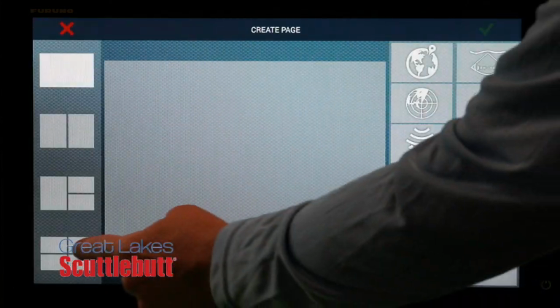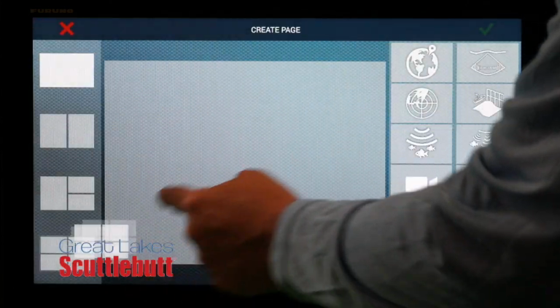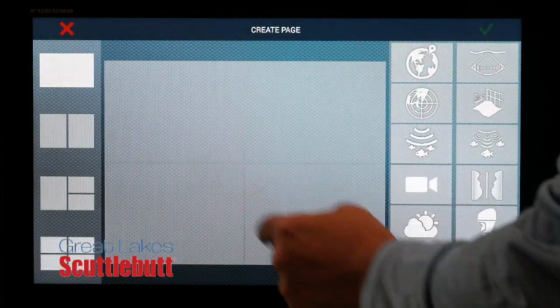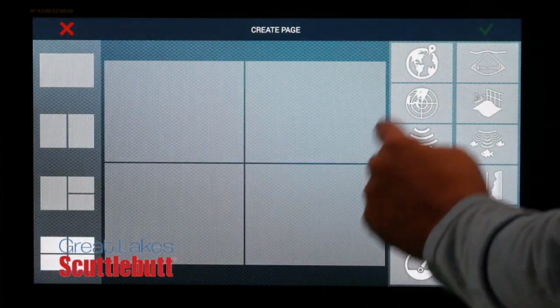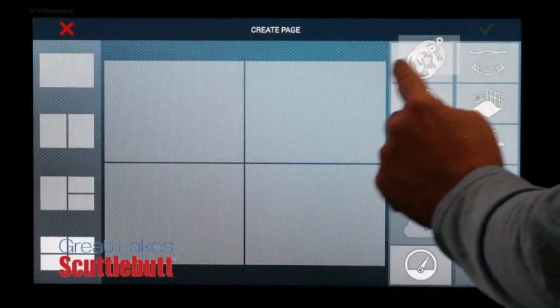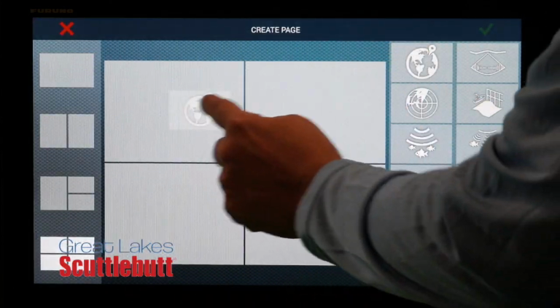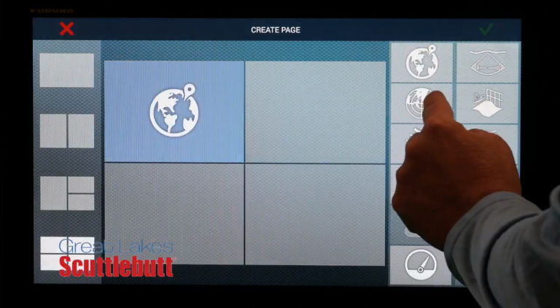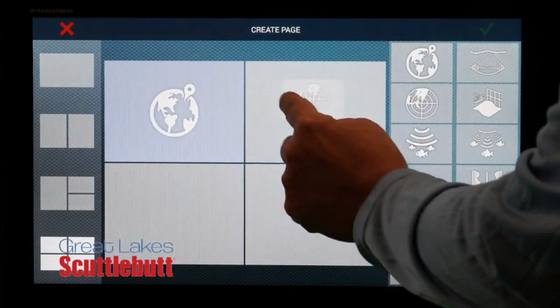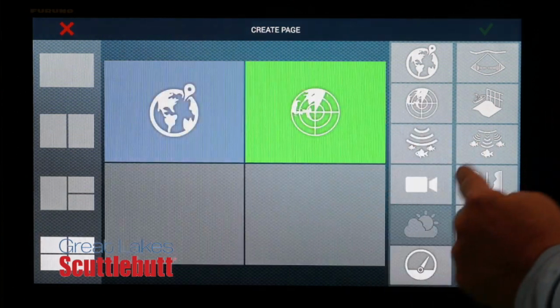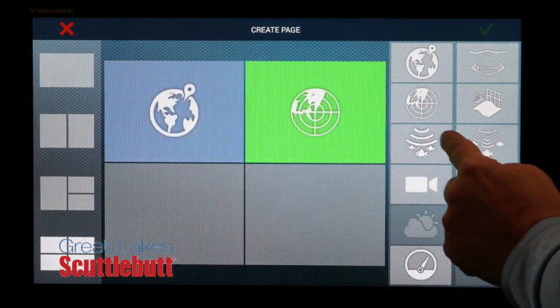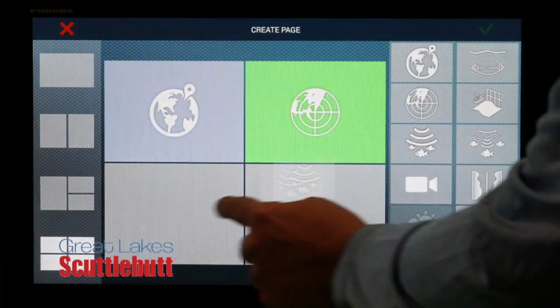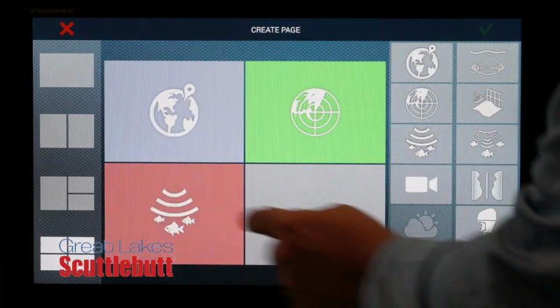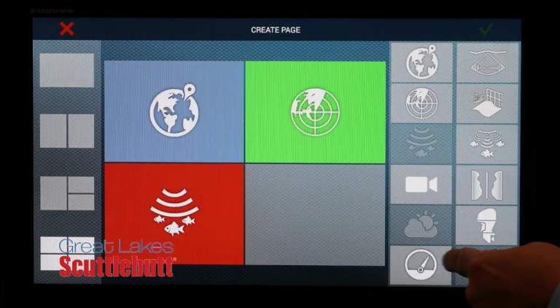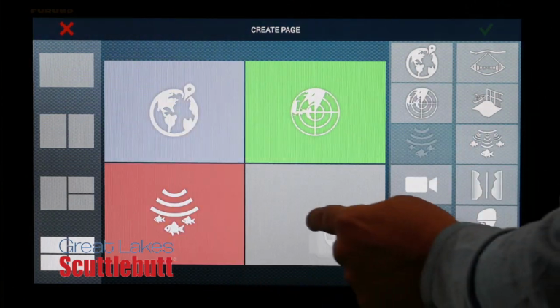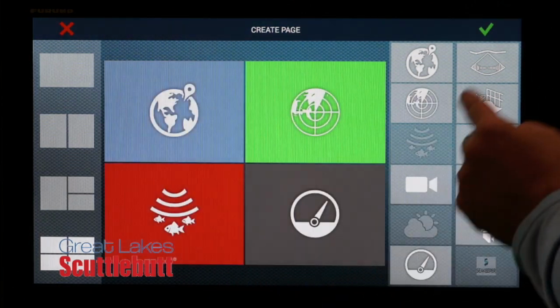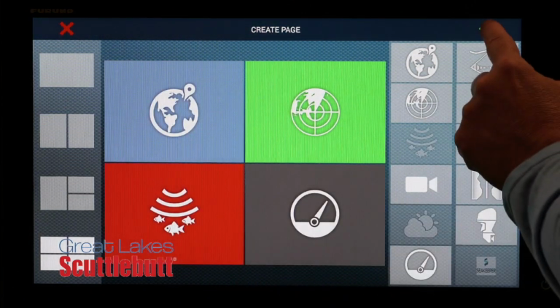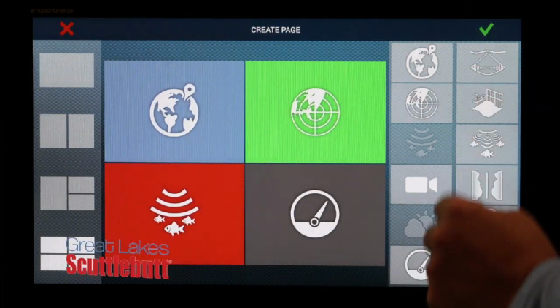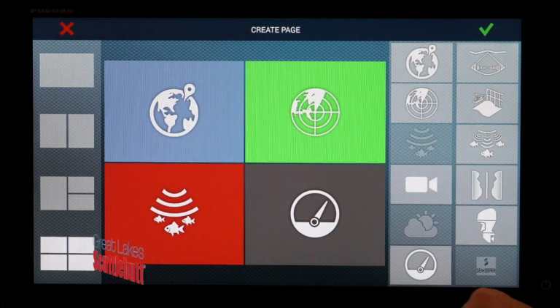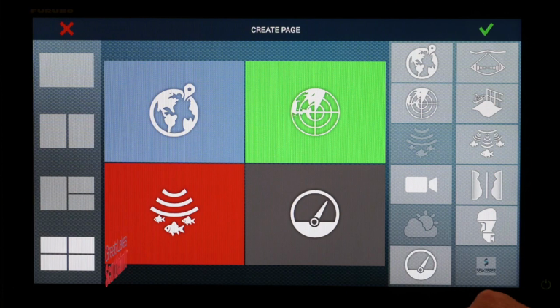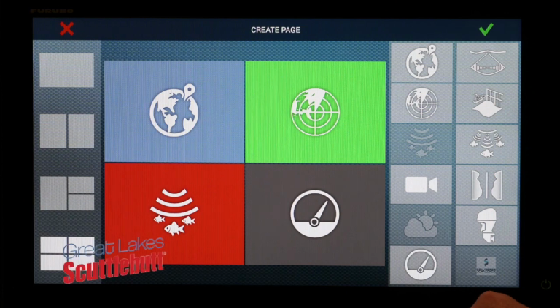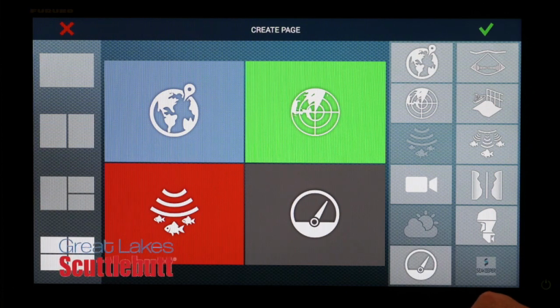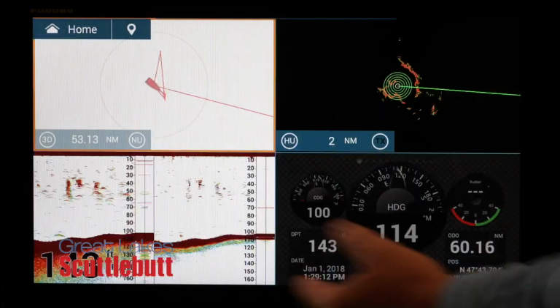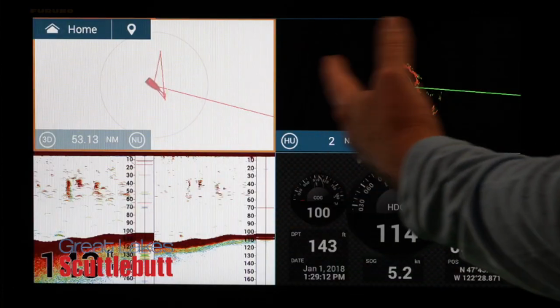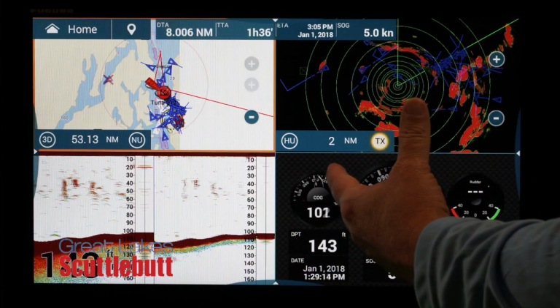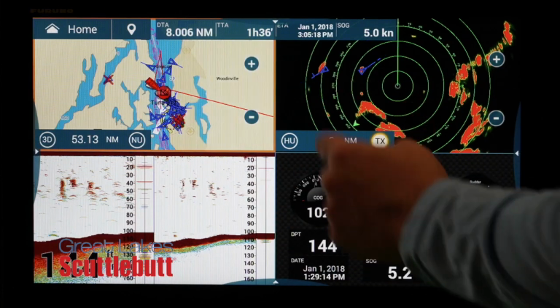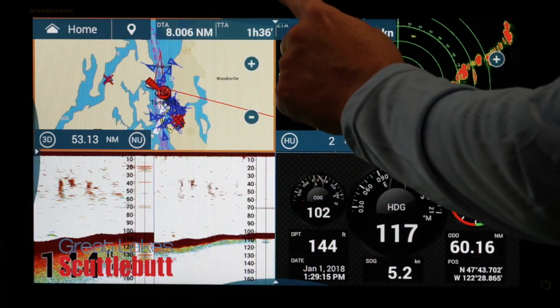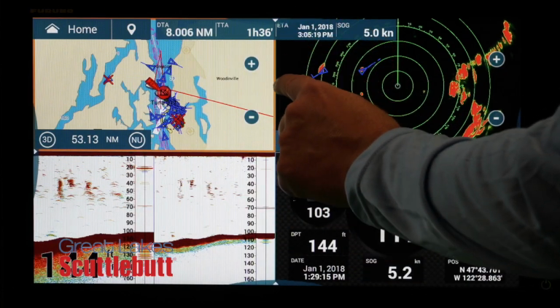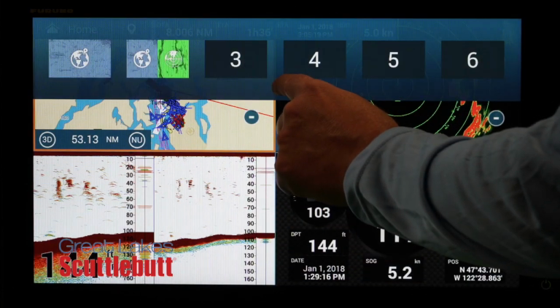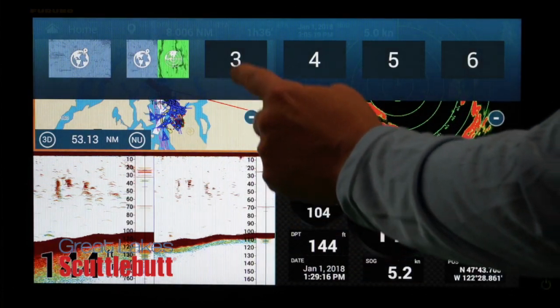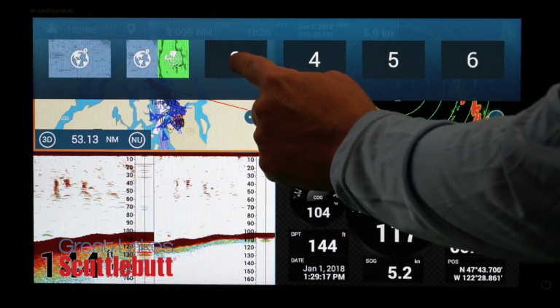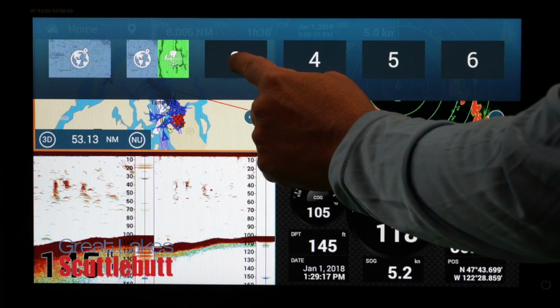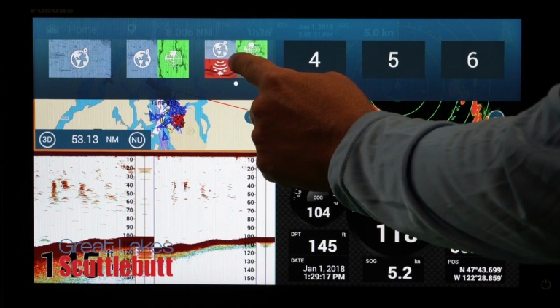You want to see your chart, you bring that up. You want to see a four split screen with your chart, and your radar, and your fish finder — very easy to bring up that page. And then you tap on one of those boxes and you'll get a full screen of your radar or your chart. So it's super easy. And I can still manipulate the radar from there, go in and out and all that kind of stuff.